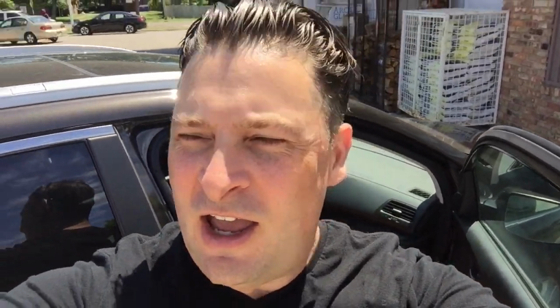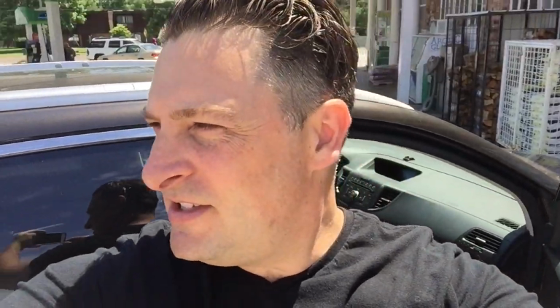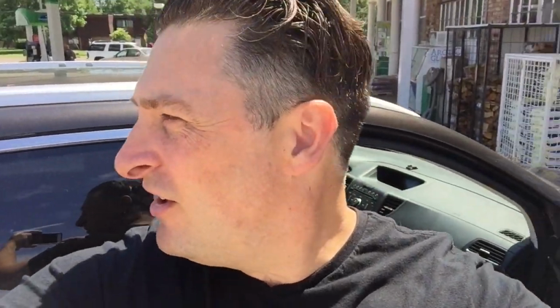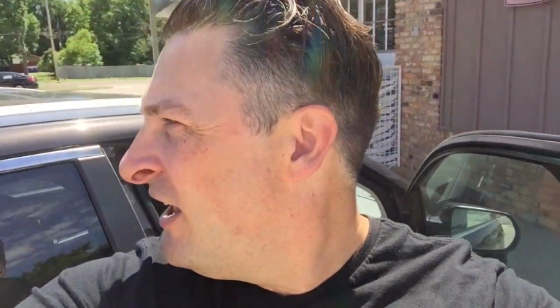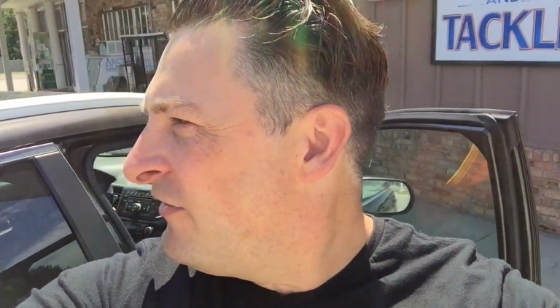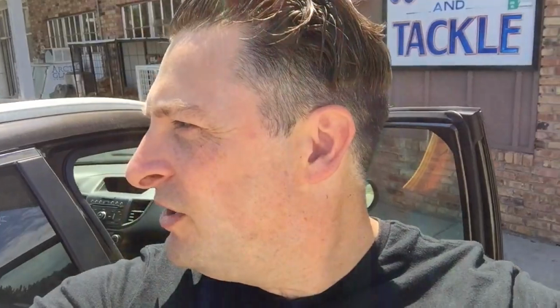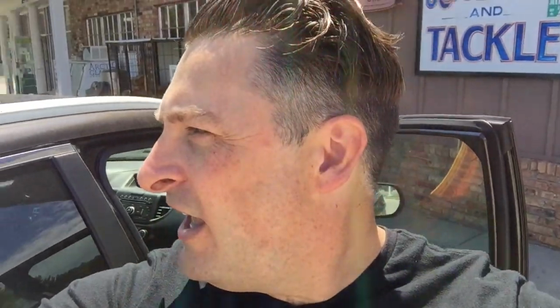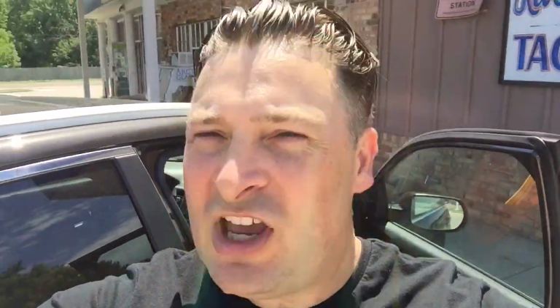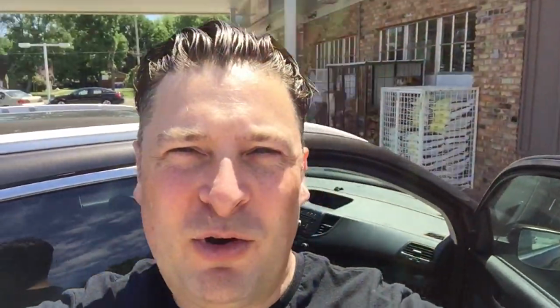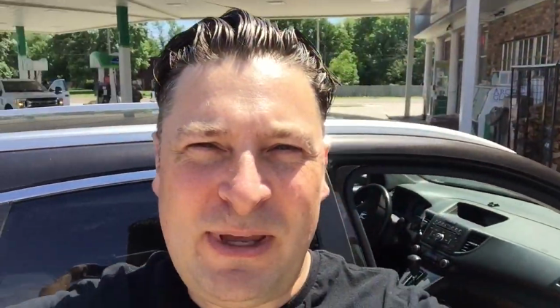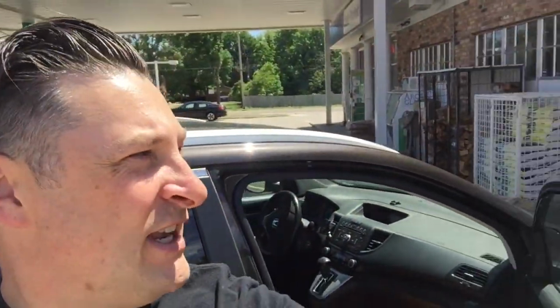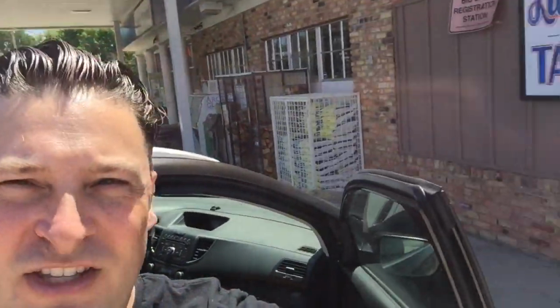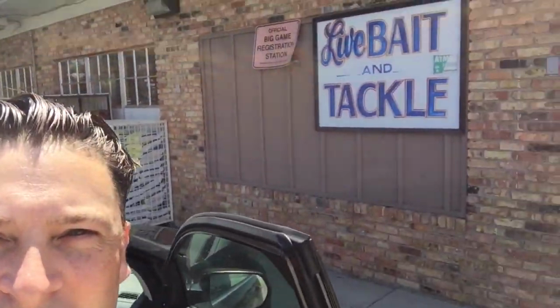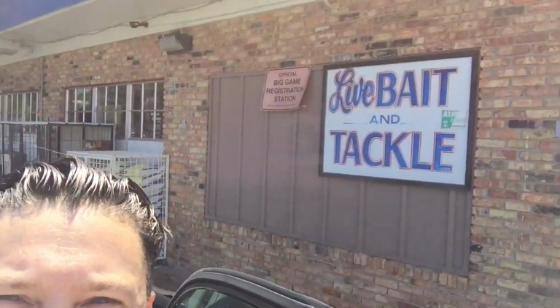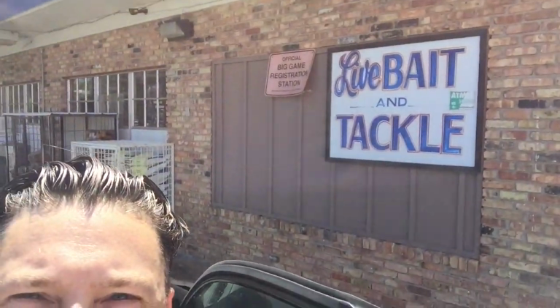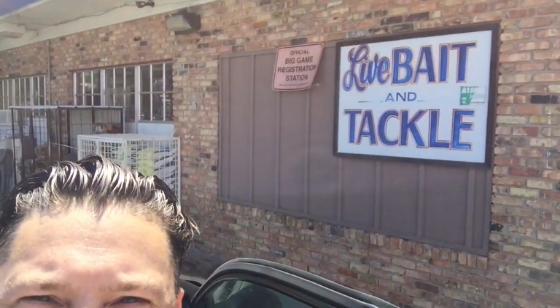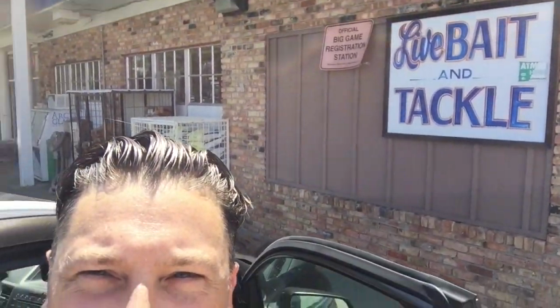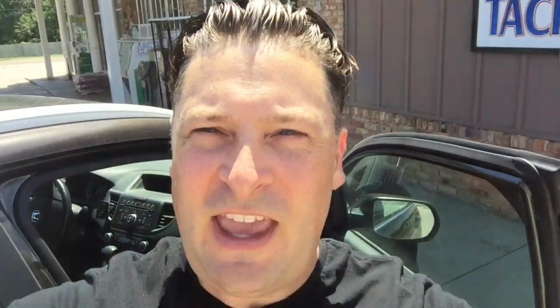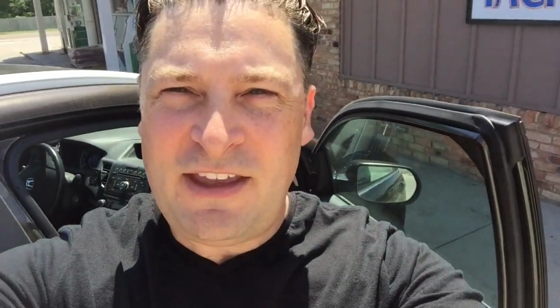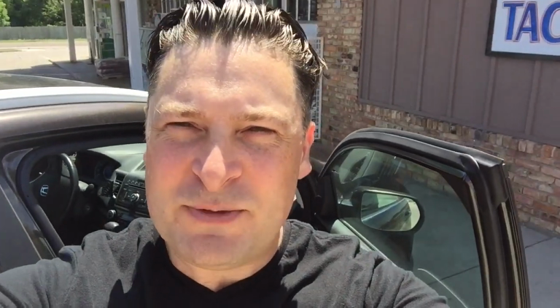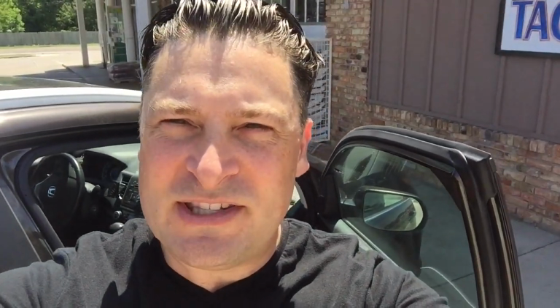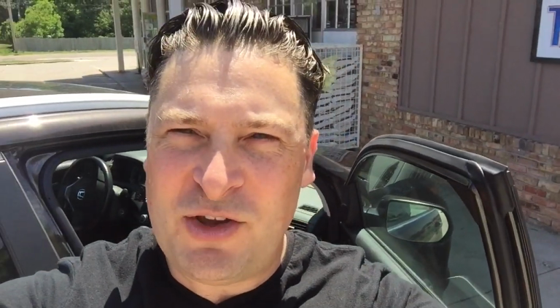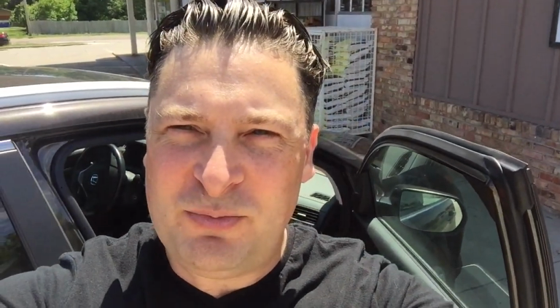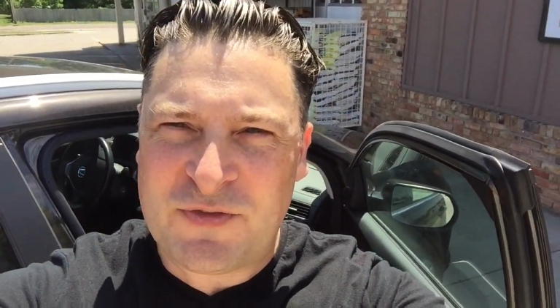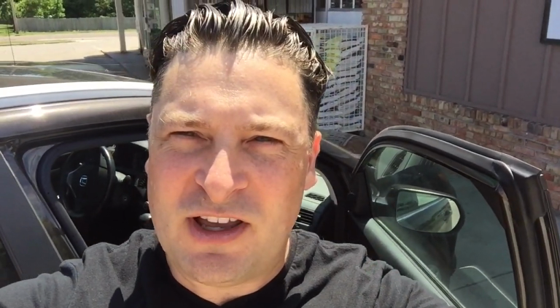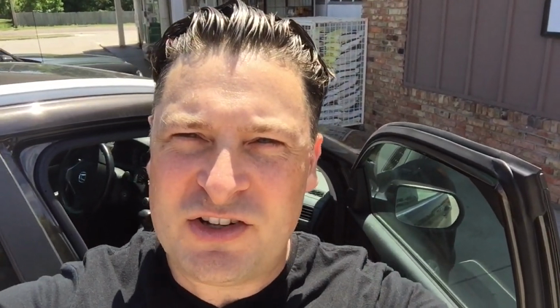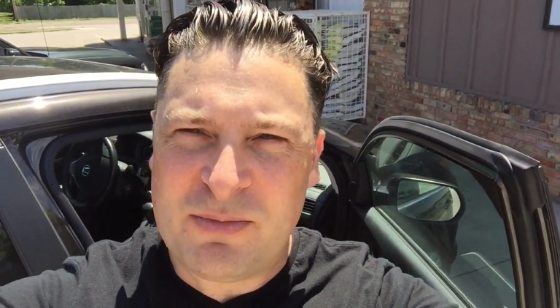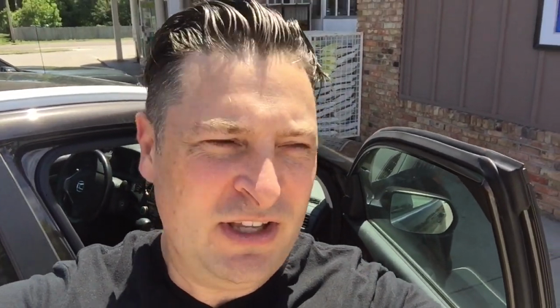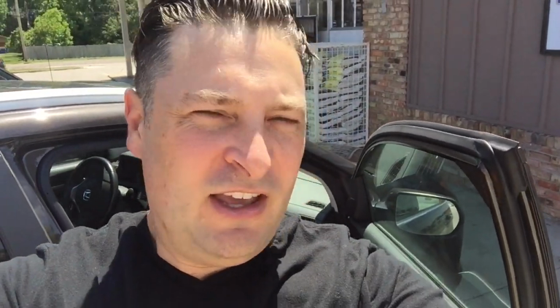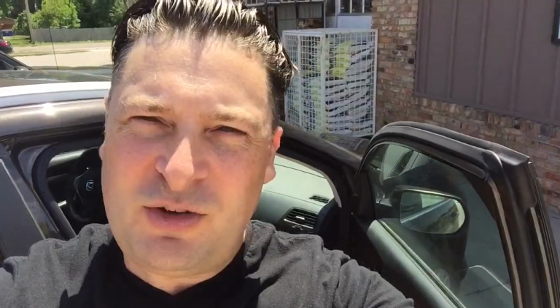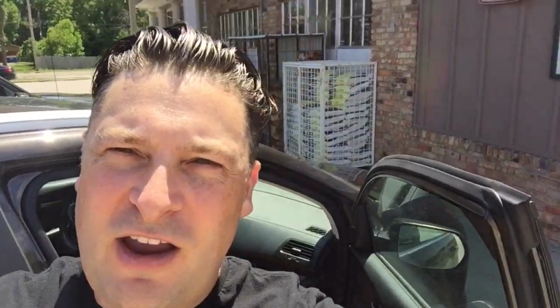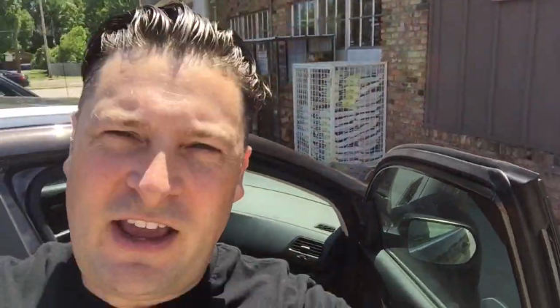I'm on Cedar Avenue and Old Chalkabee Road at the BP station. You can see behind me, live bait — they have the best prices in town. They're two bucks for a large sucker minnow. I'll show you where they are right now.